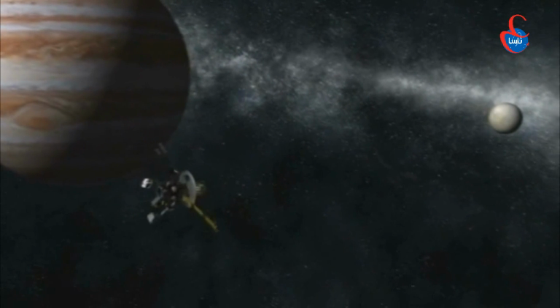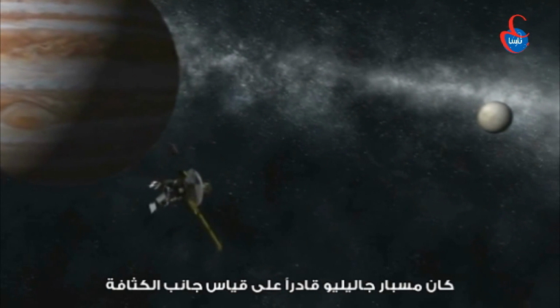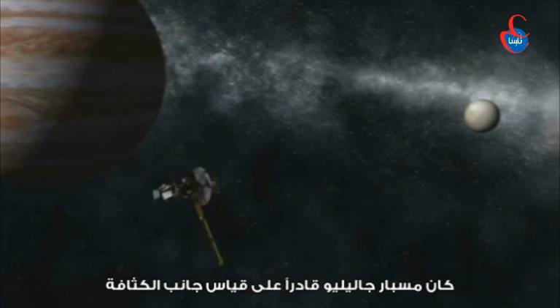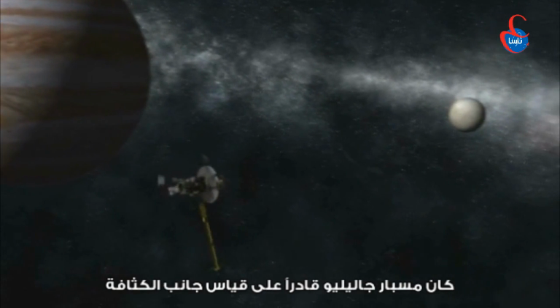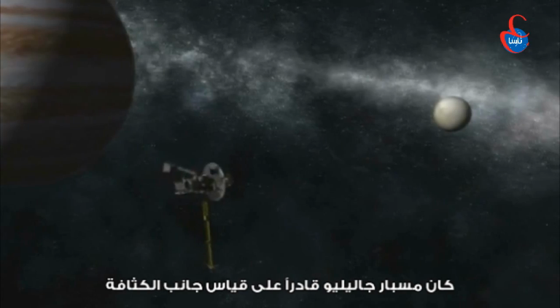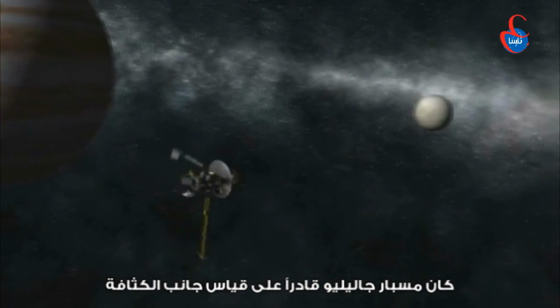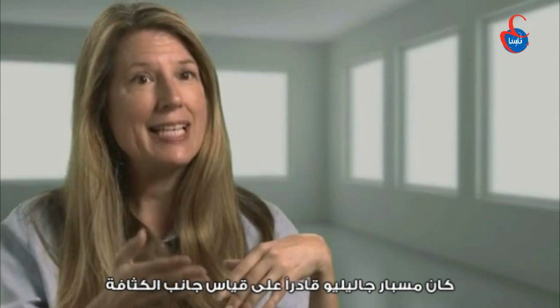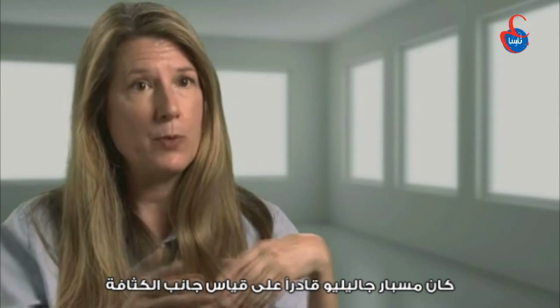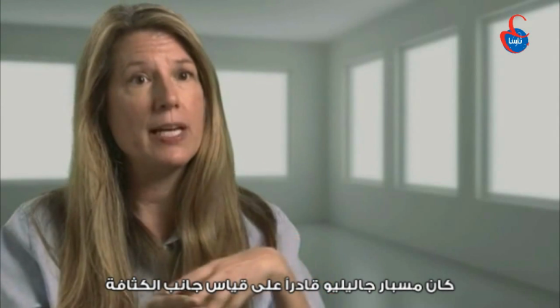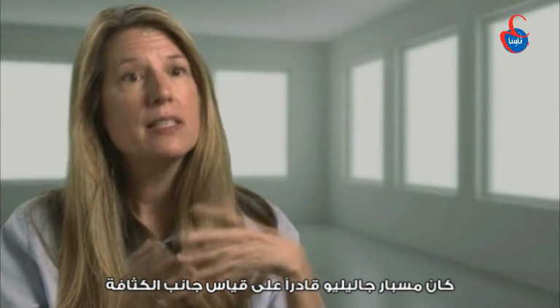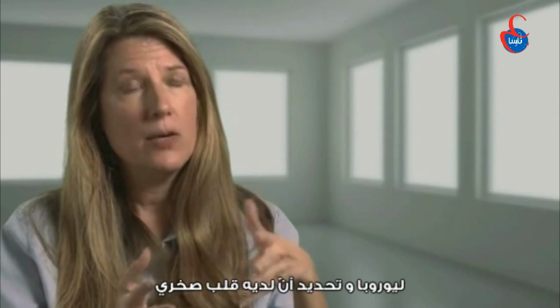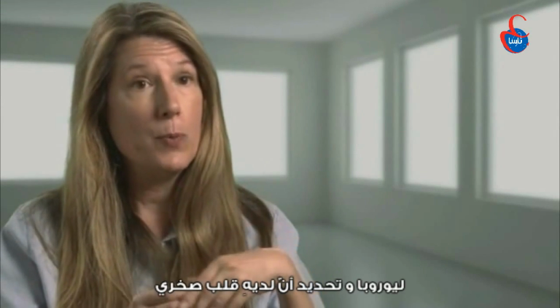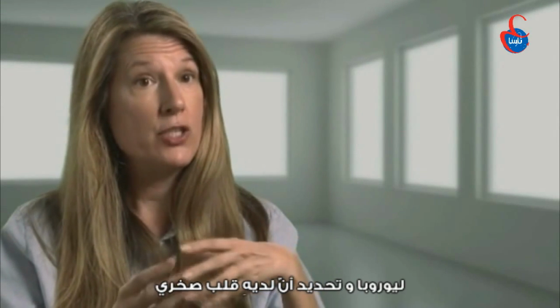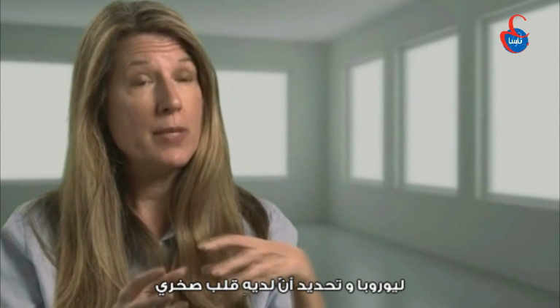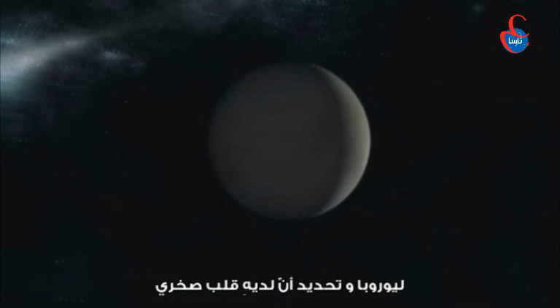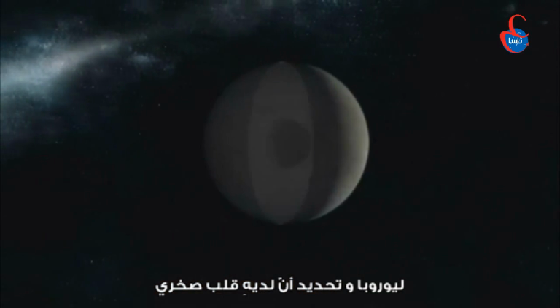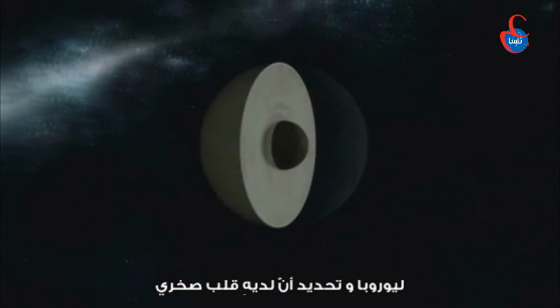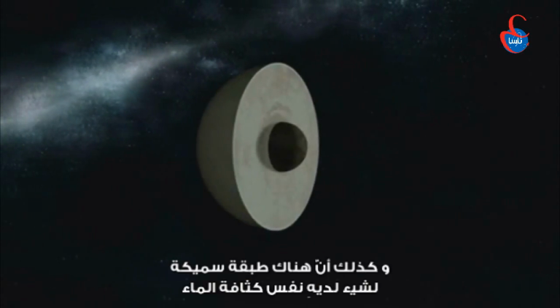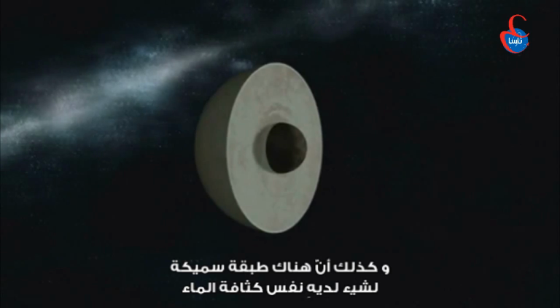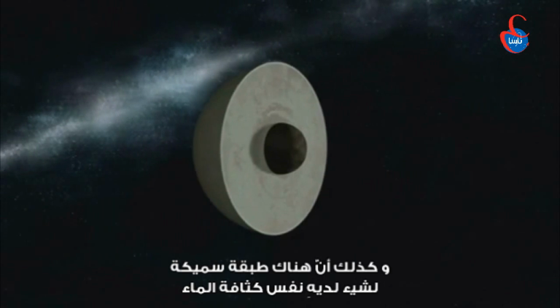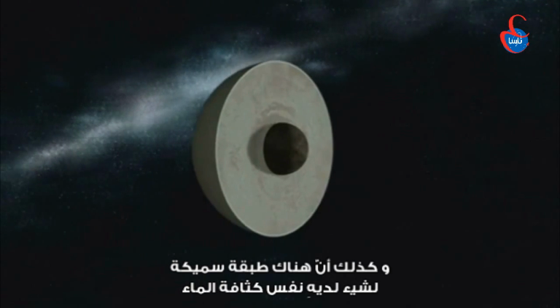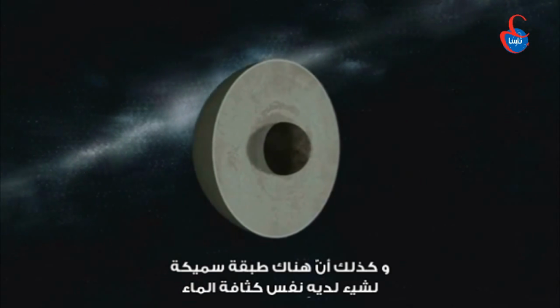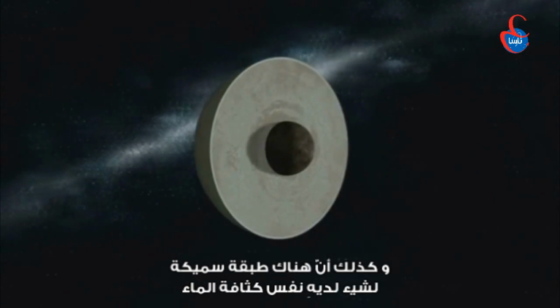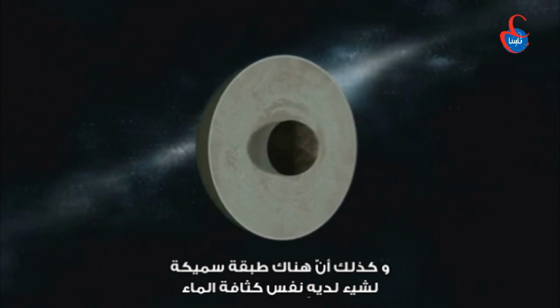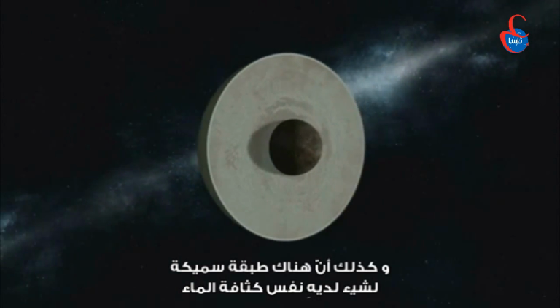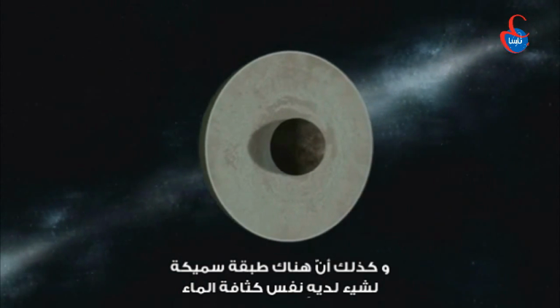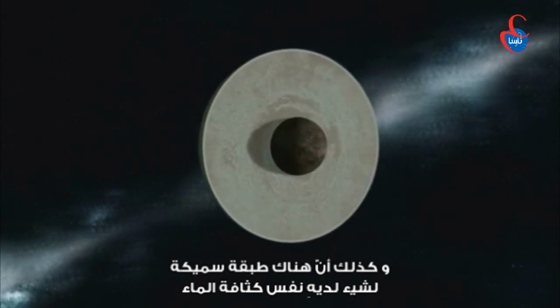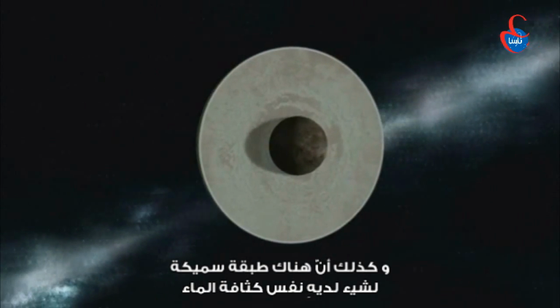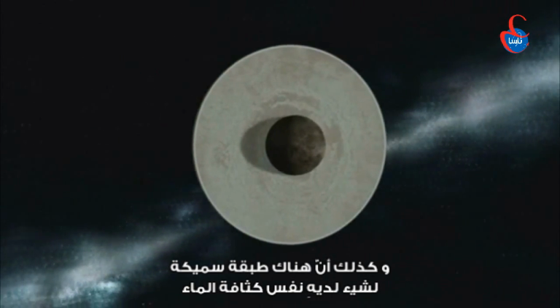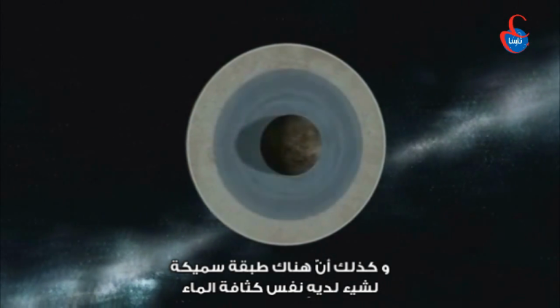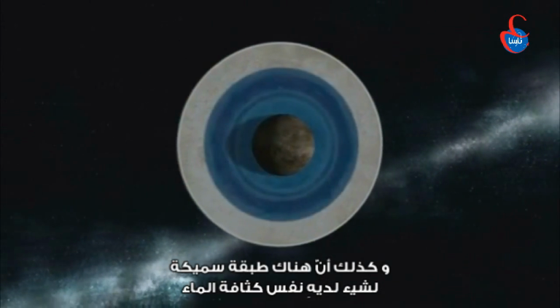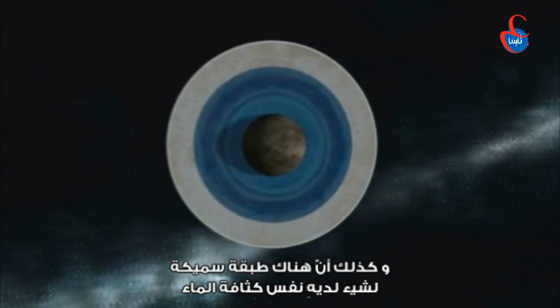The Galileo probe was able to measure the density profile of Europa and determined that it has a rock core, but that there is a thick layer of something that has the same density as water.